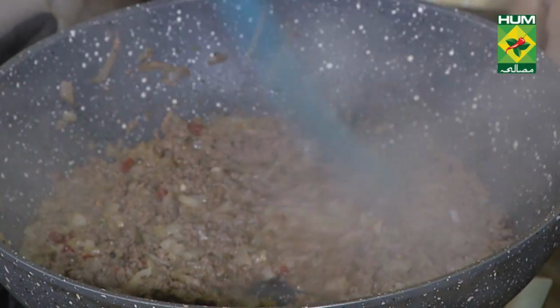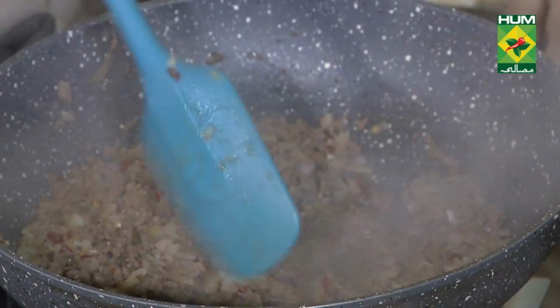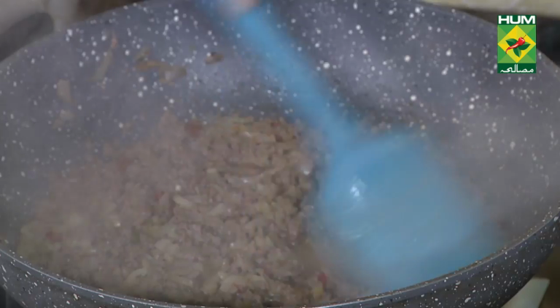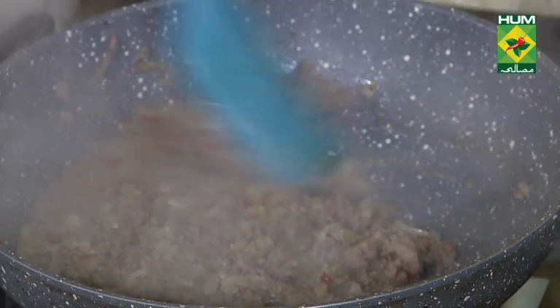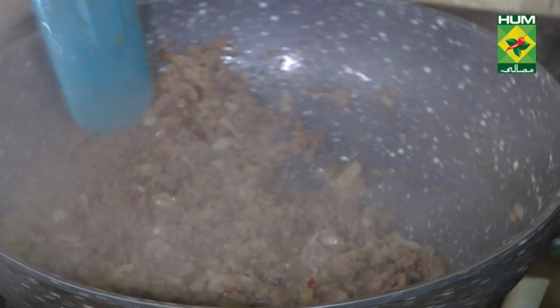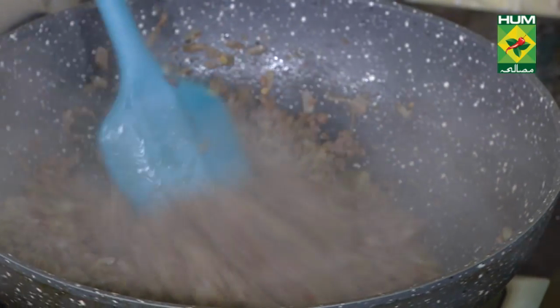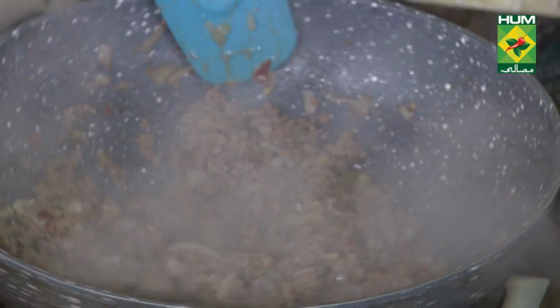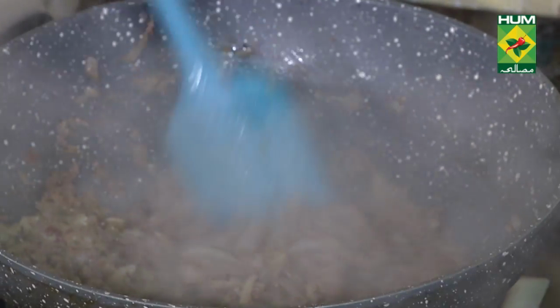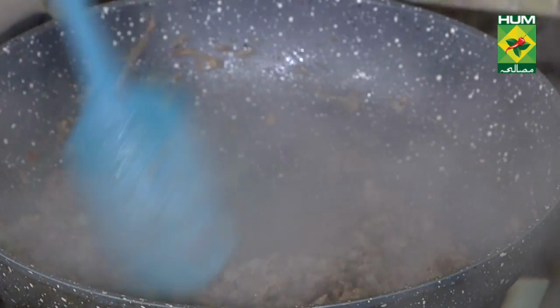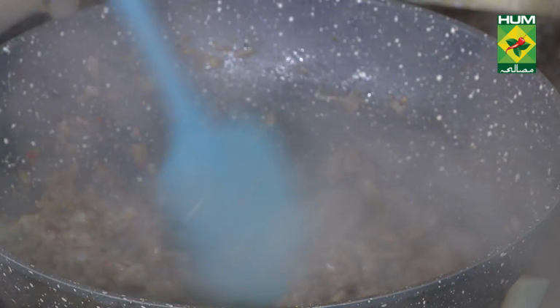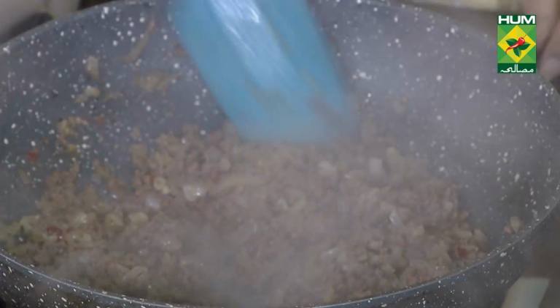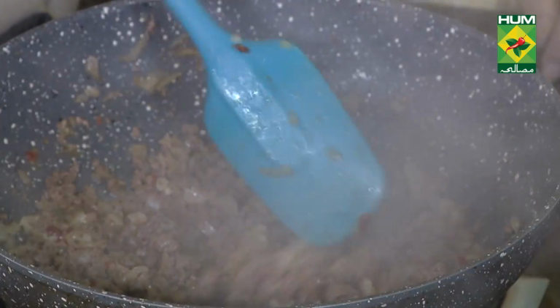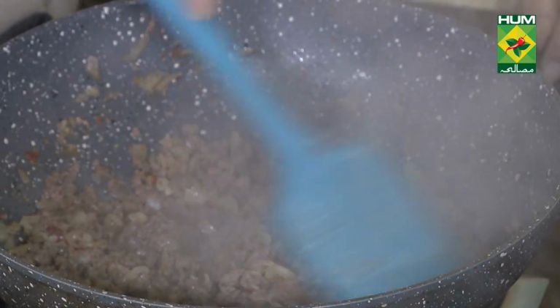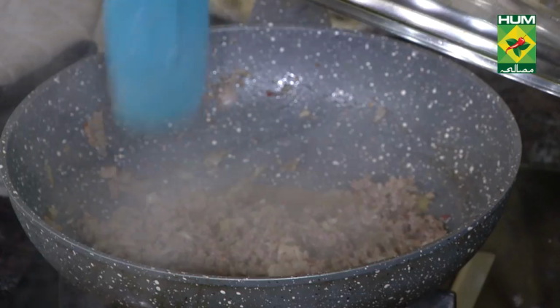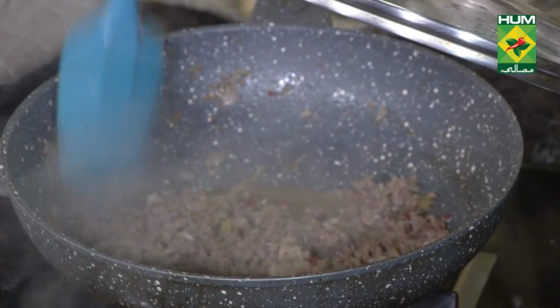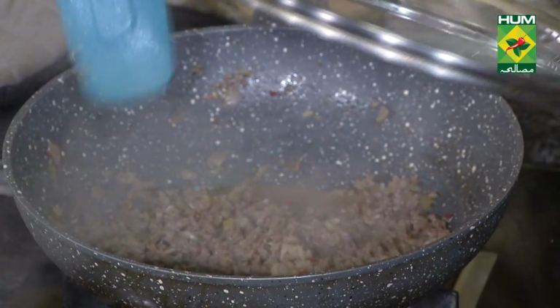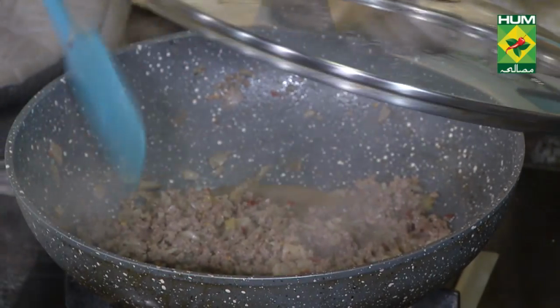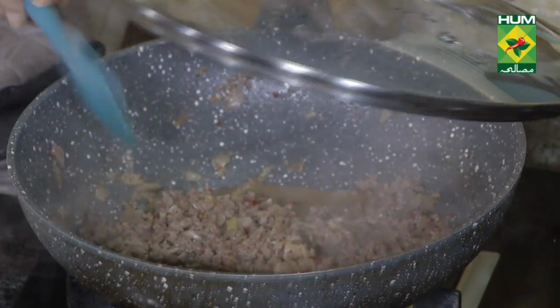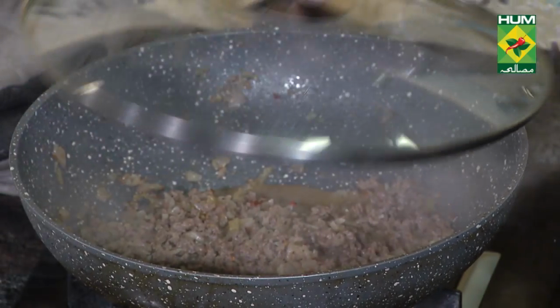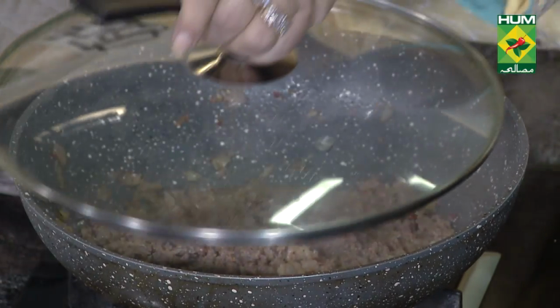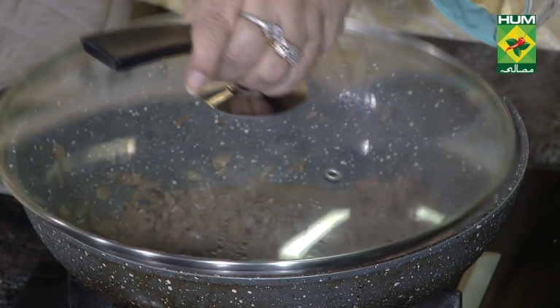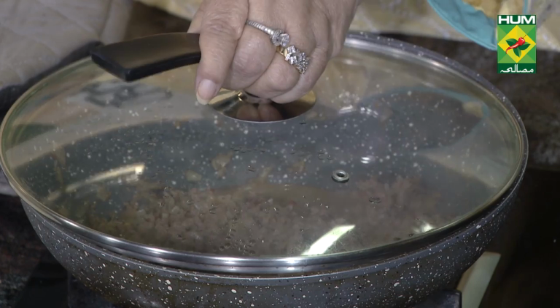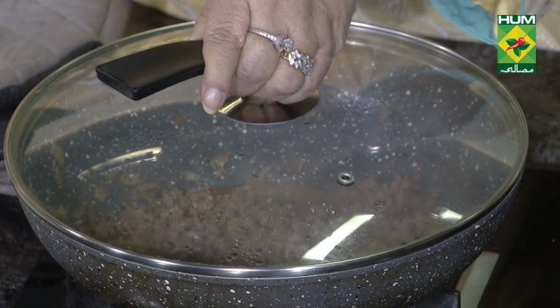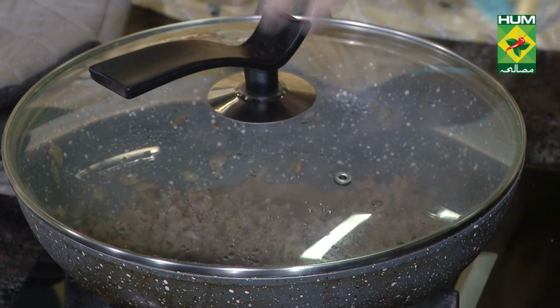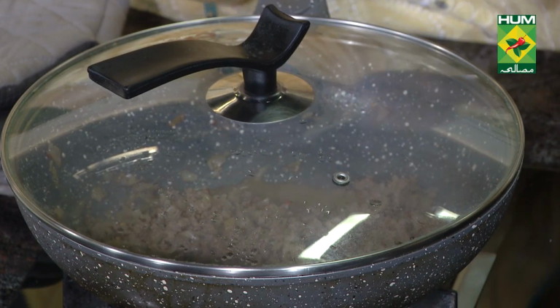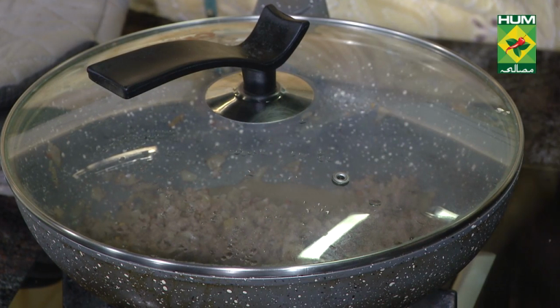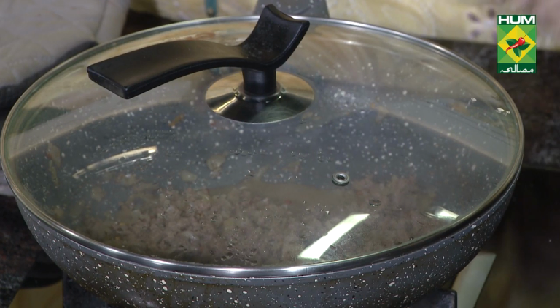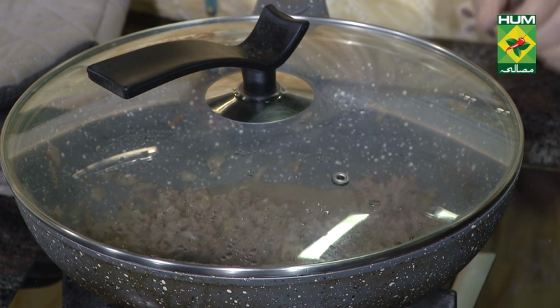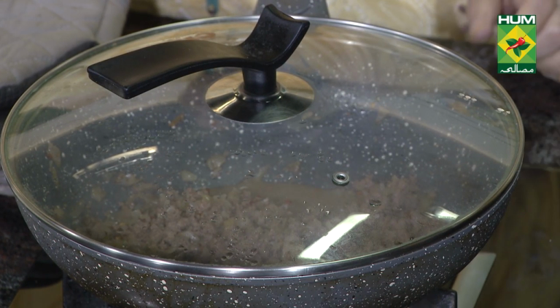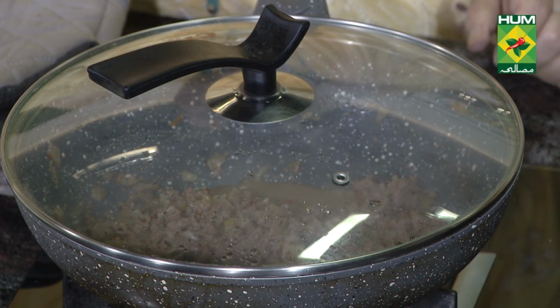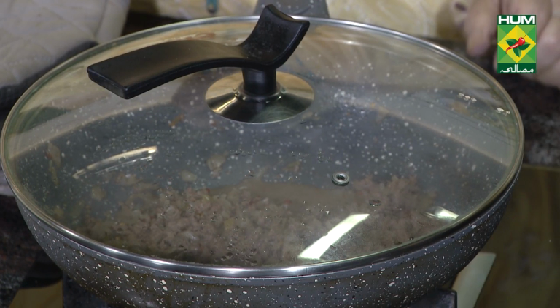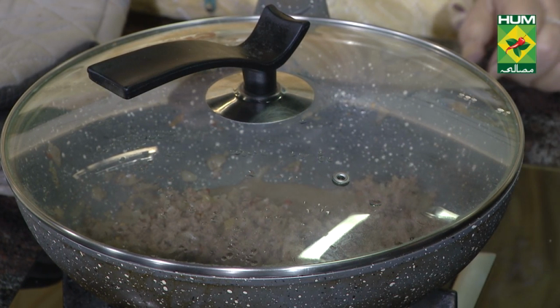I didn't have a lot of keema, so I won't have a lot. I will leave it for 5 minutes — I will cover it while we make the sauce.